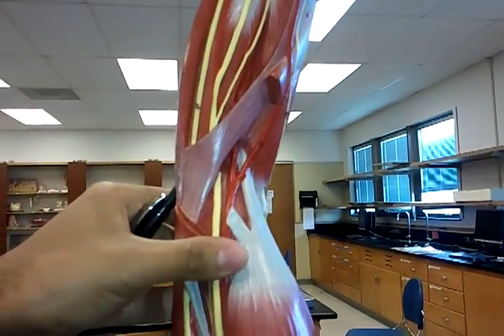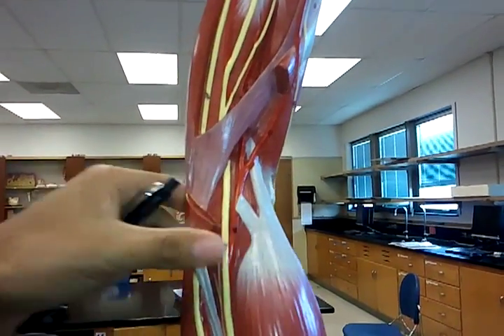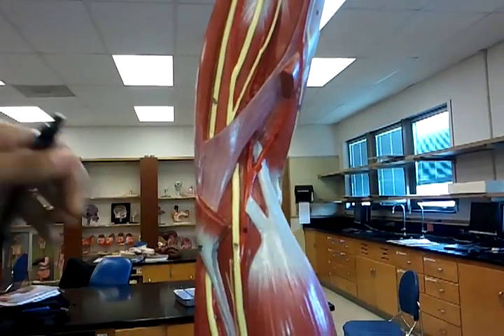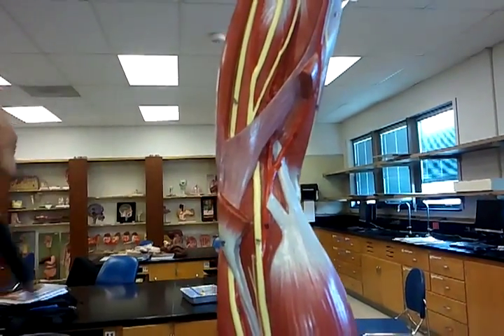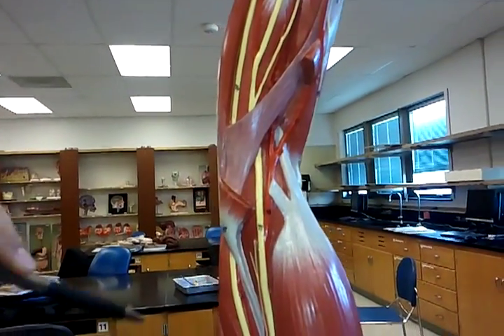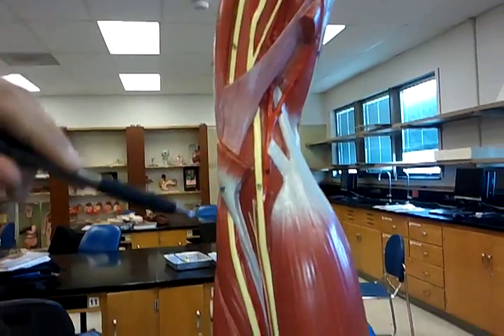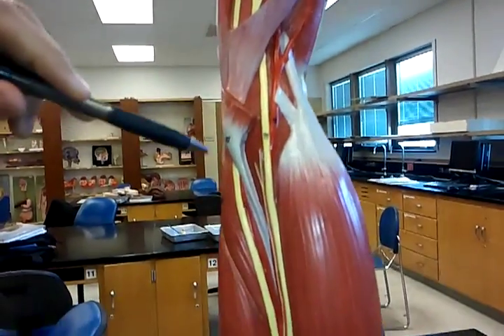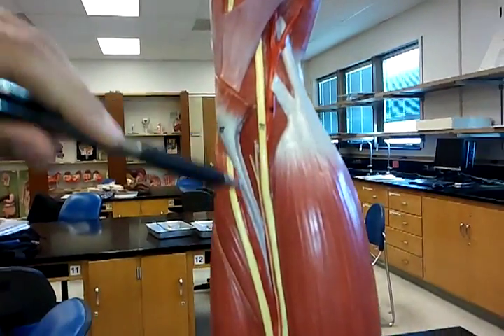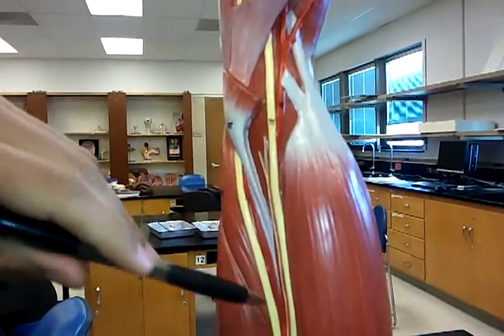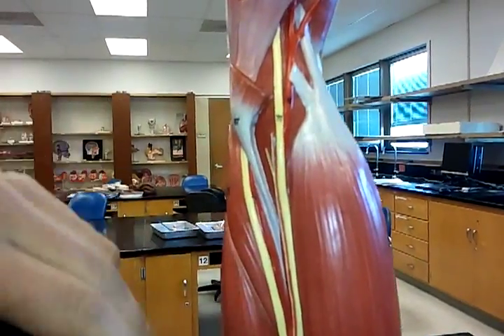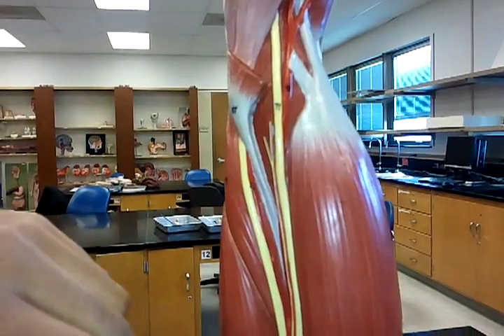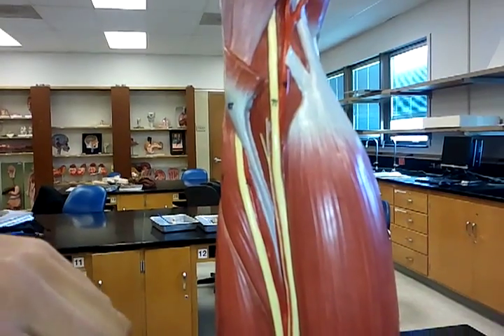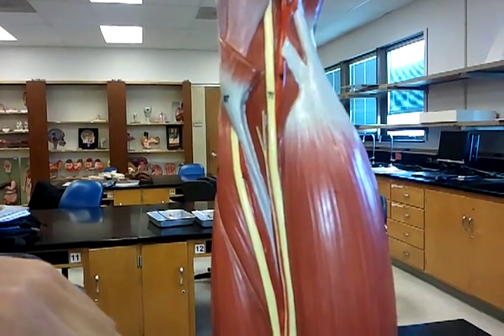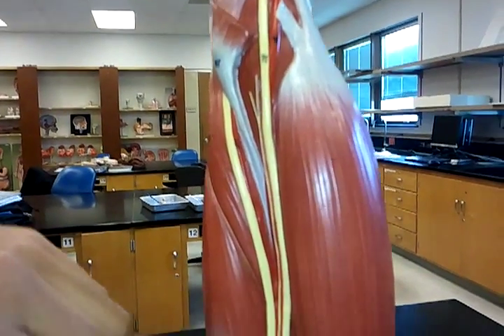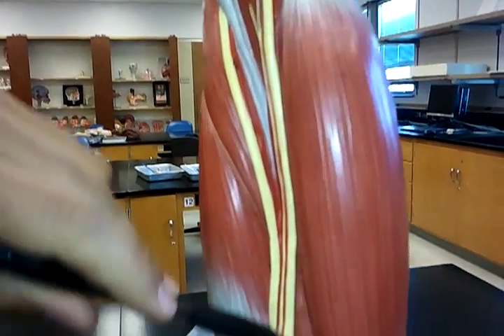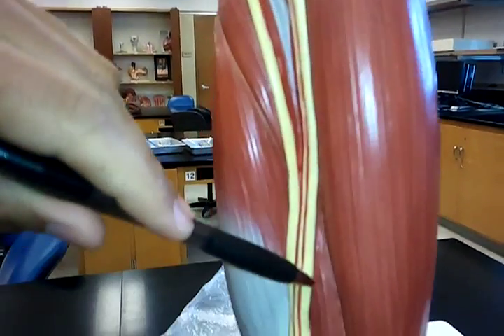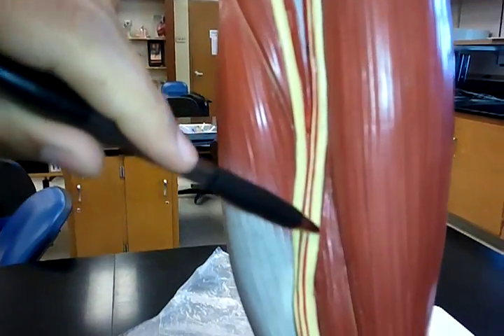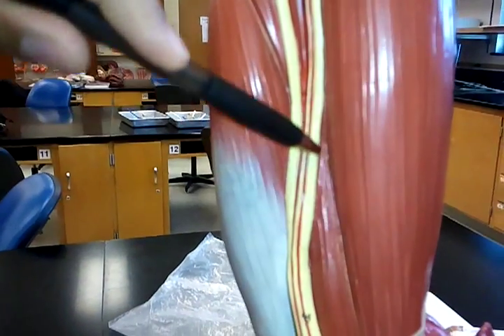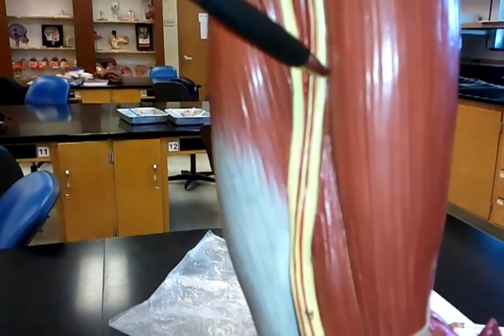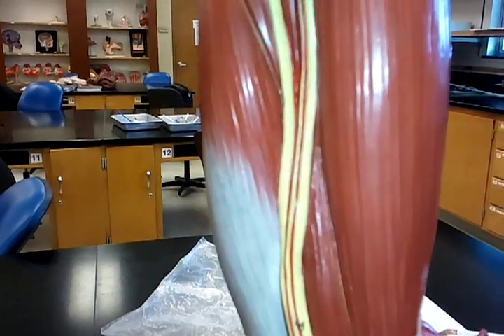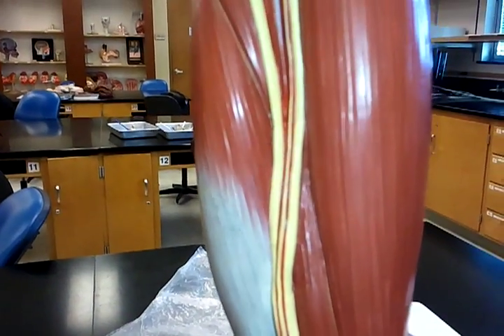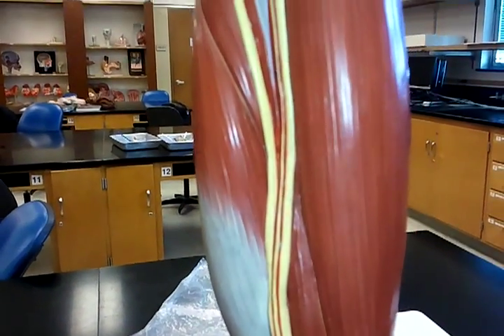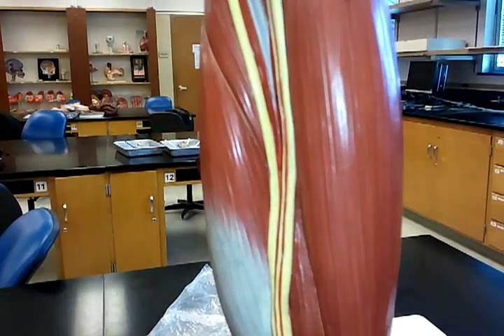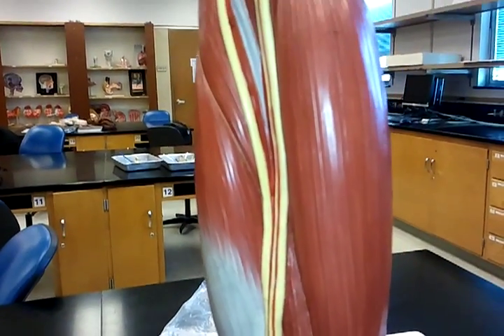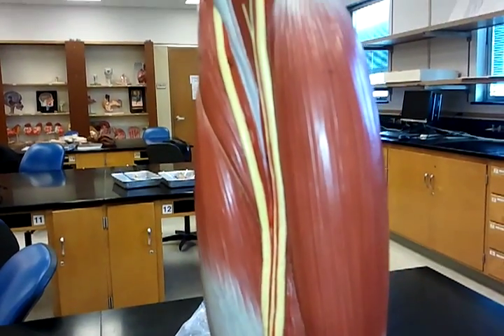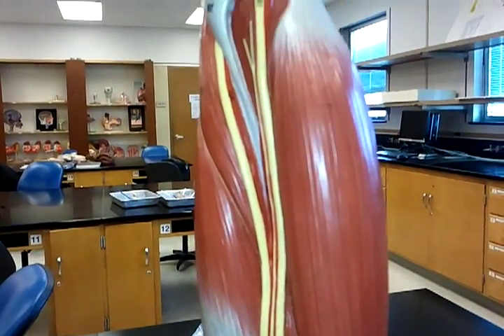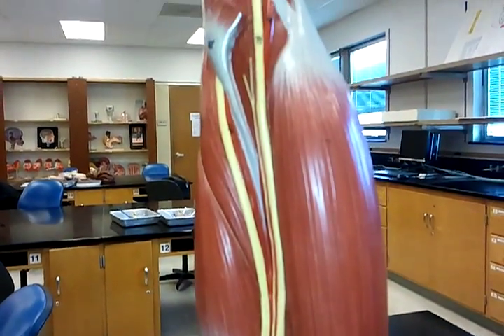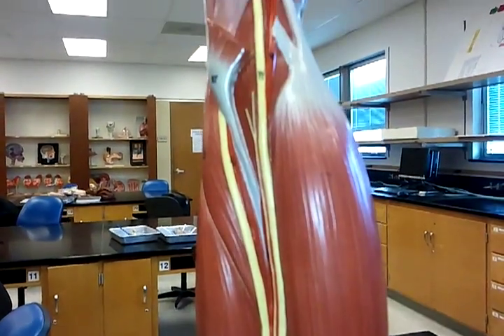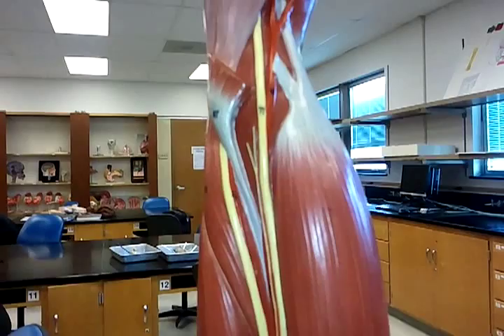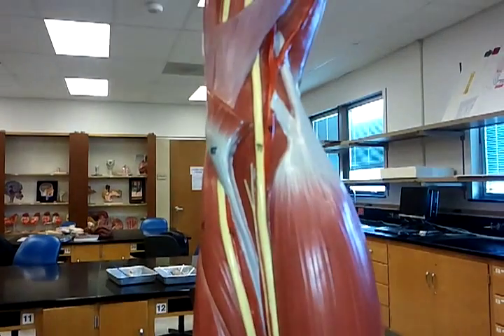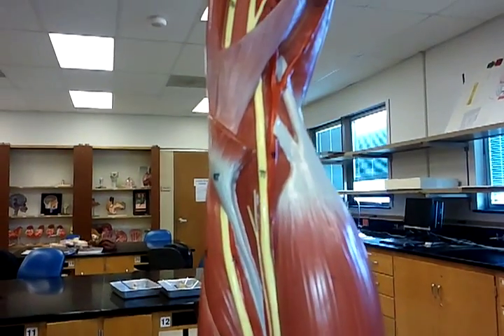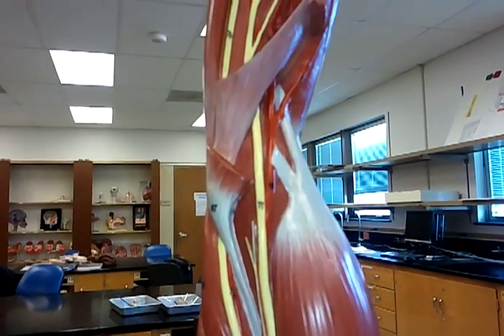Then we go to the median nerve, which is number 70. The median nerve starts right here, goes up, and follows through to the middle.